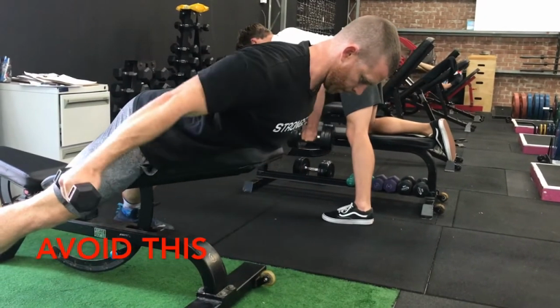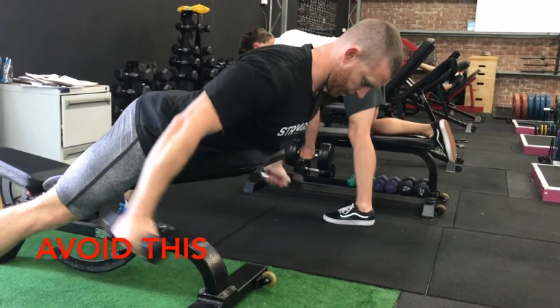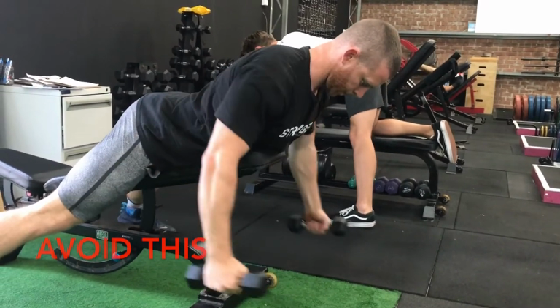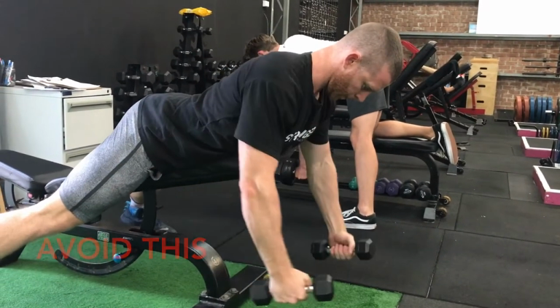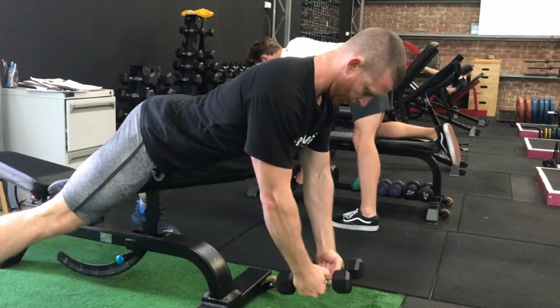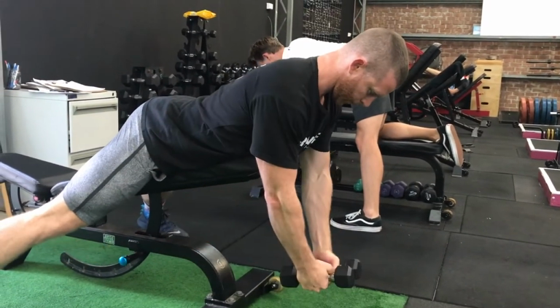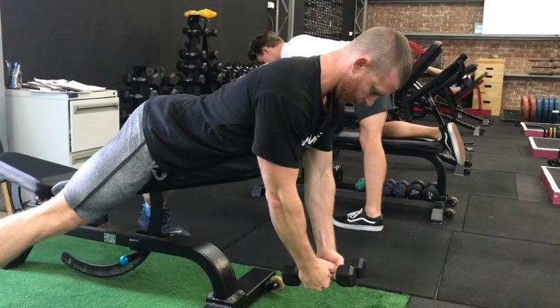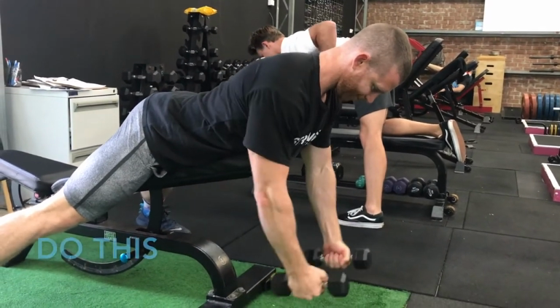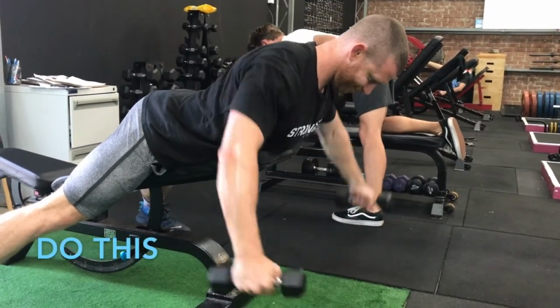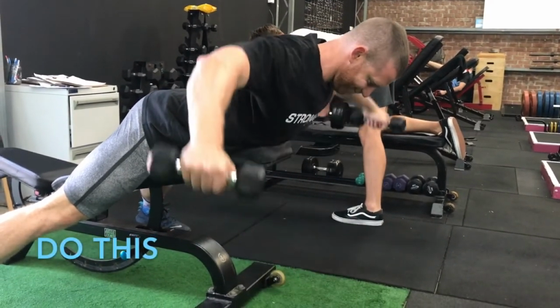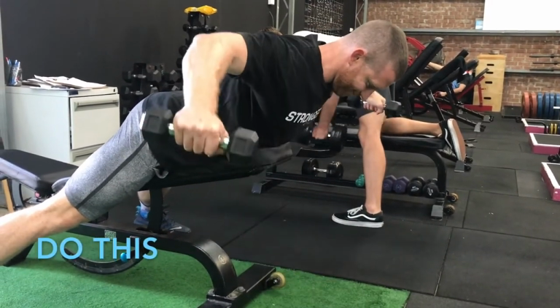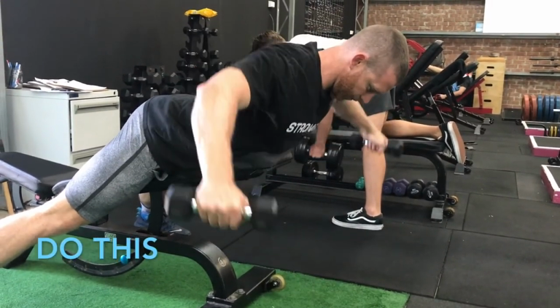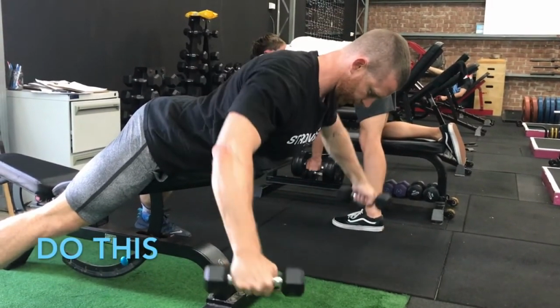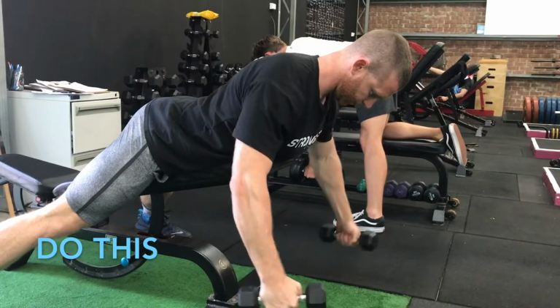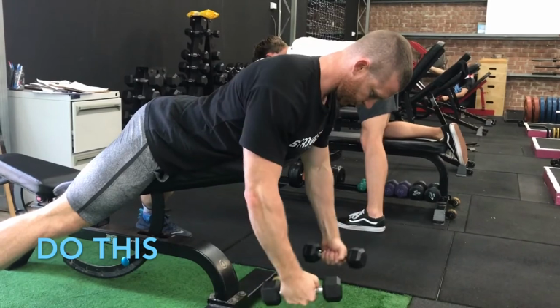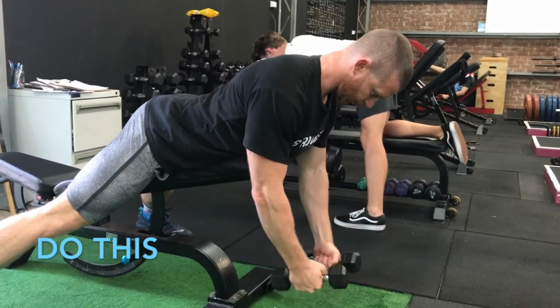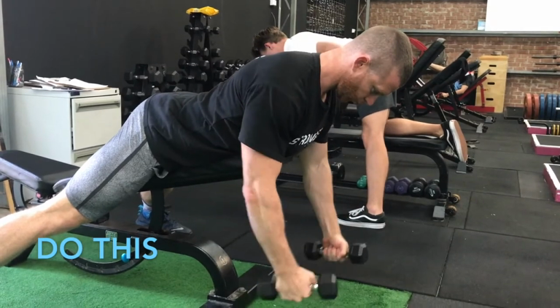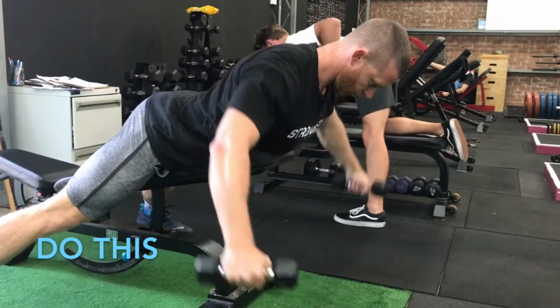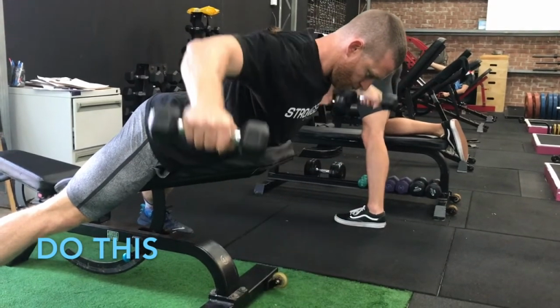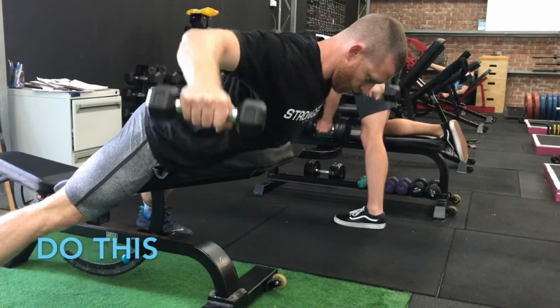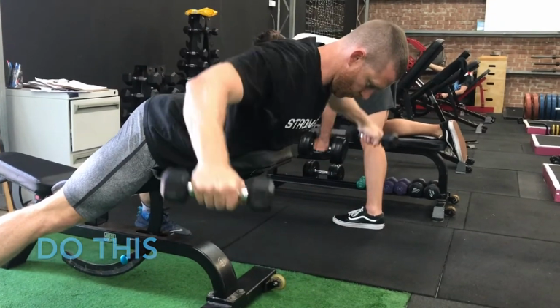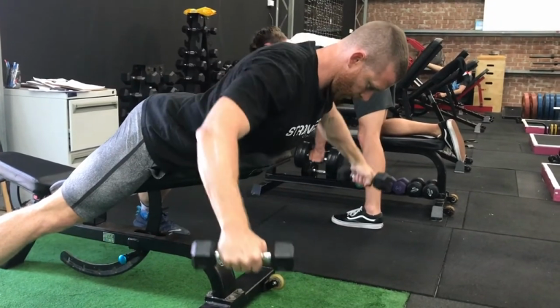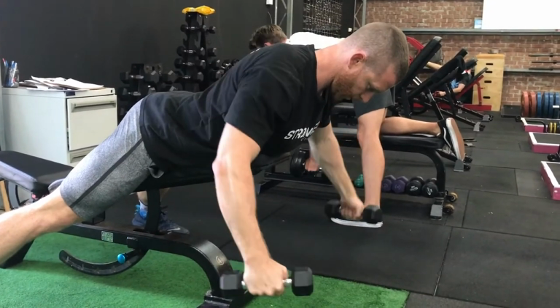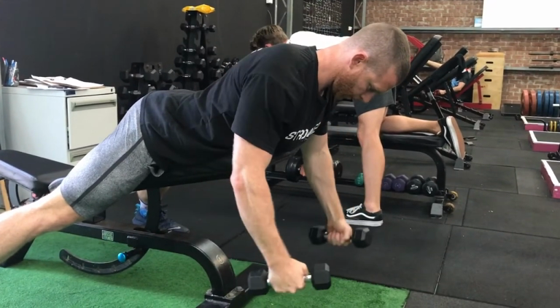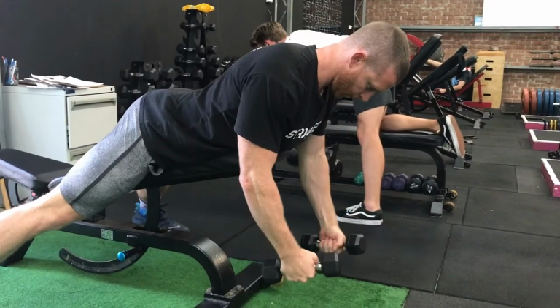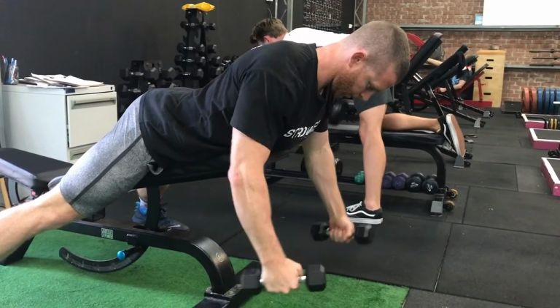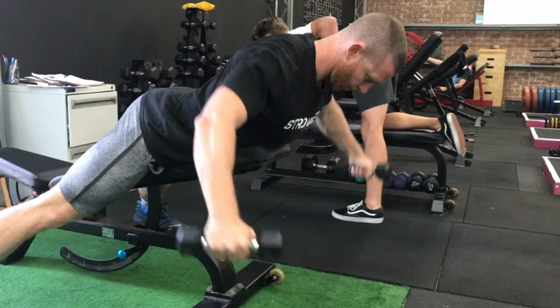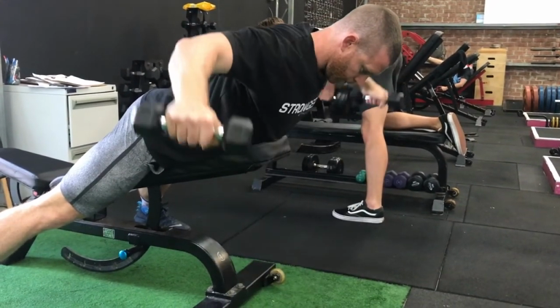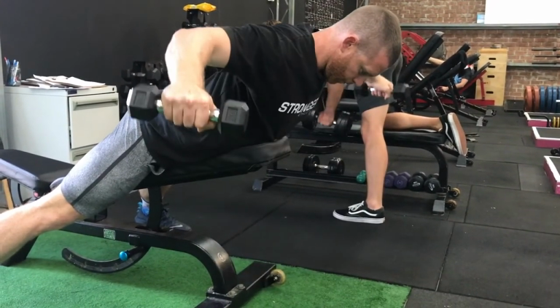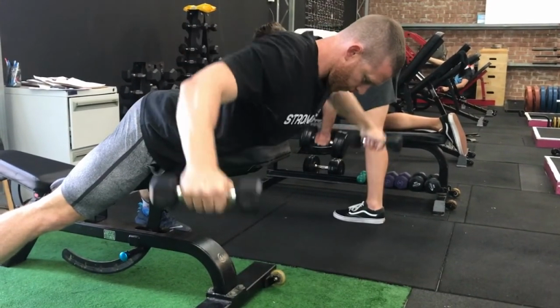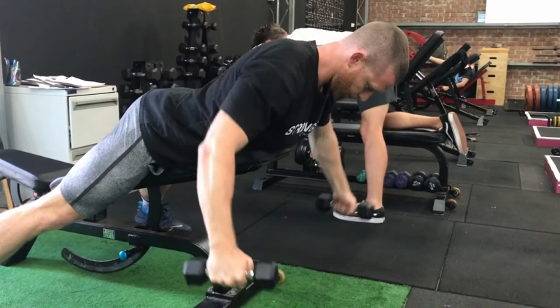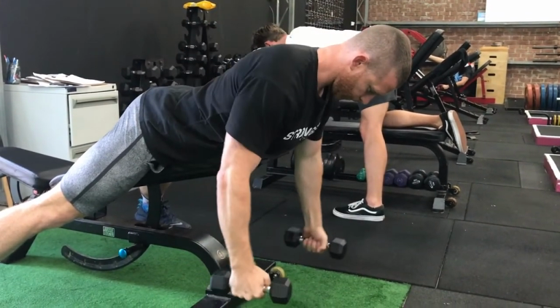At the top of the movement, we're looking for the elbows to line up with the shoulder joint, and we're looking to drive the whole thing from the shoulder blades — like we're trying to pinch a fly back between them.